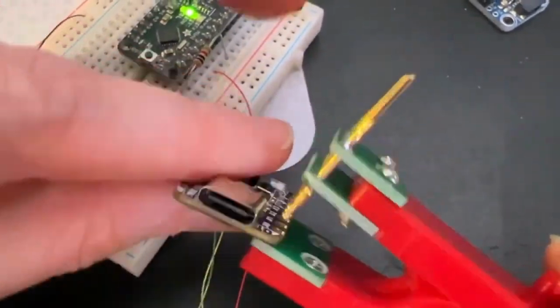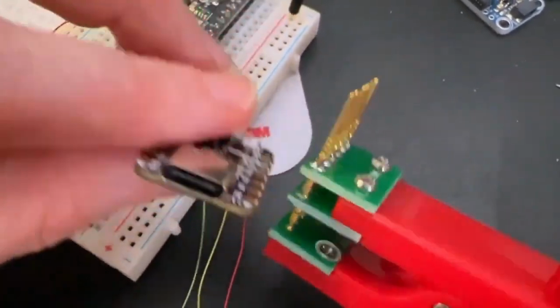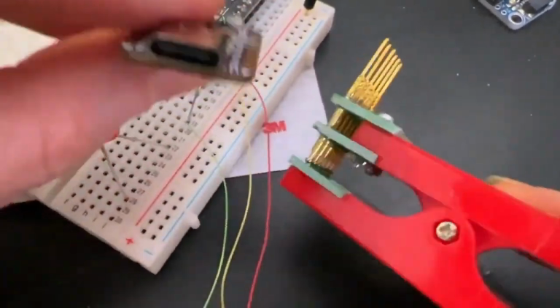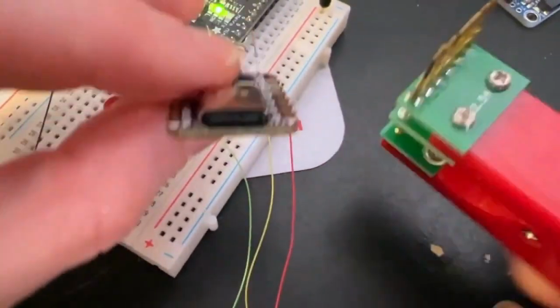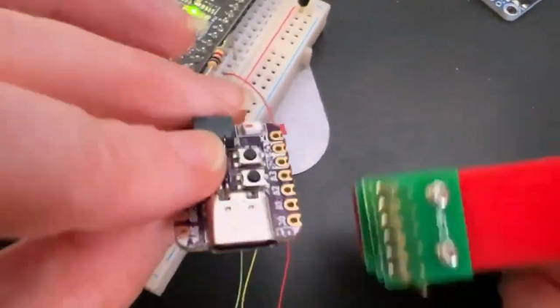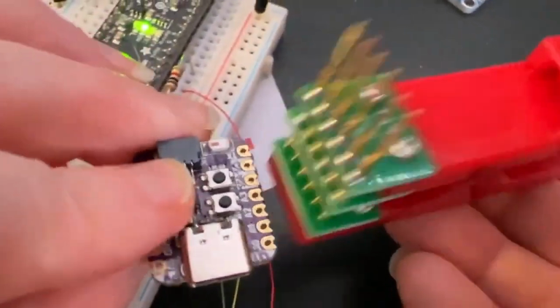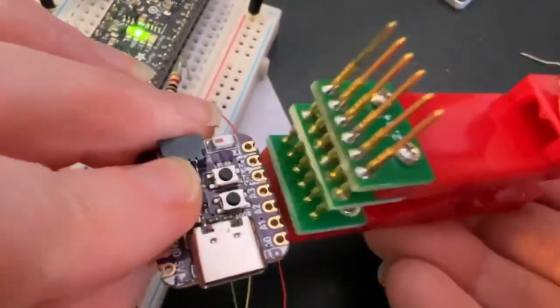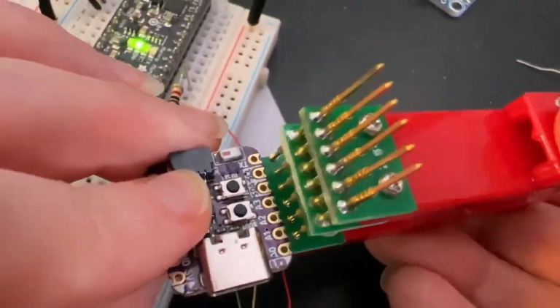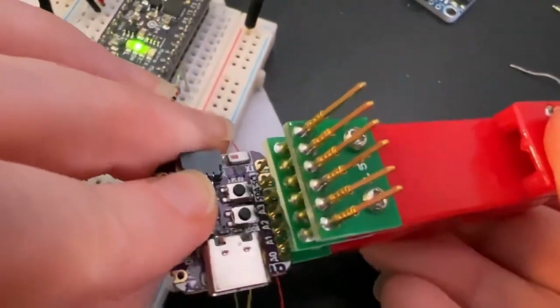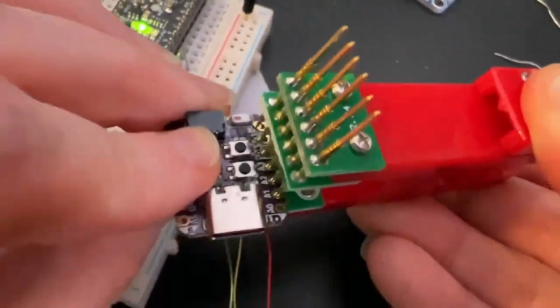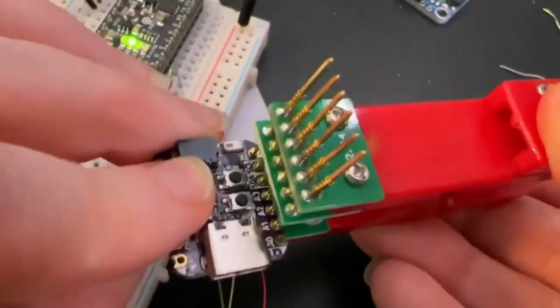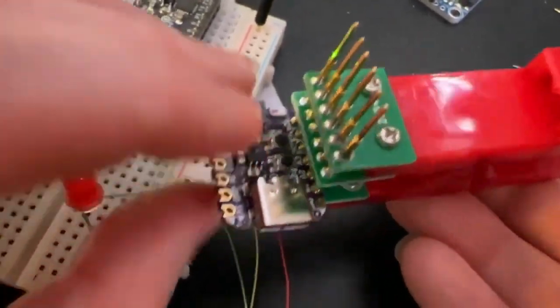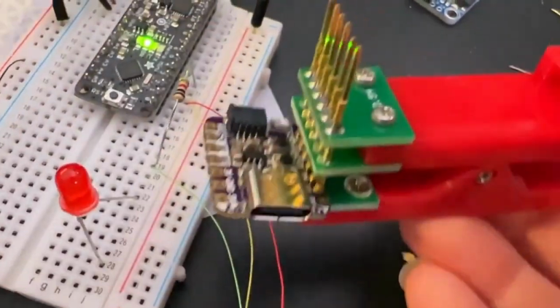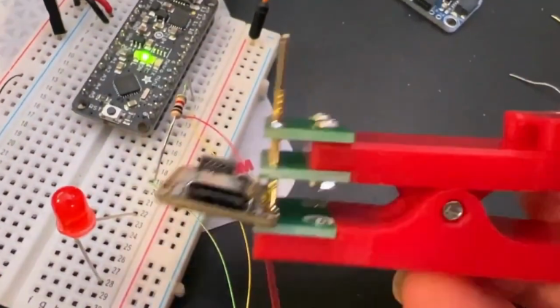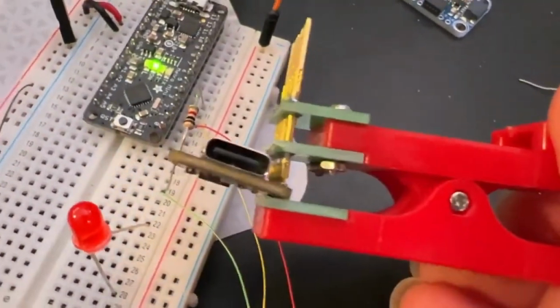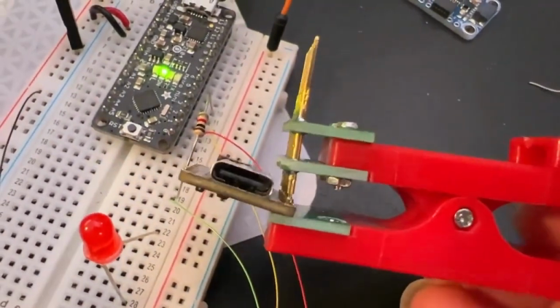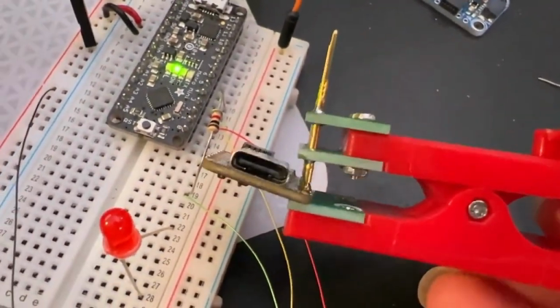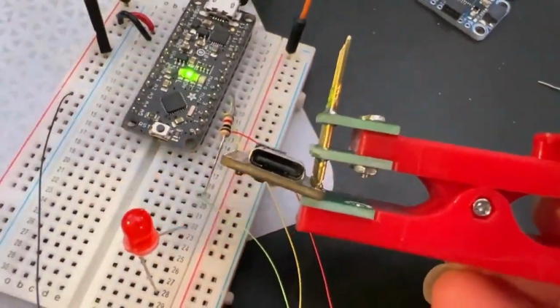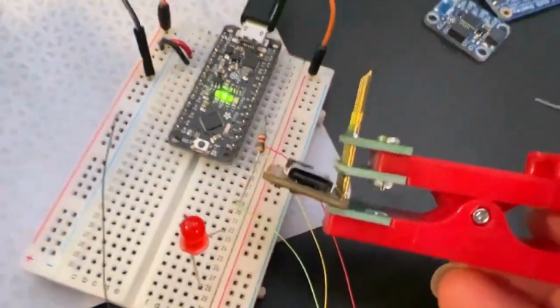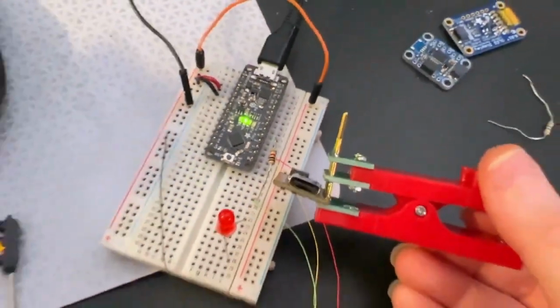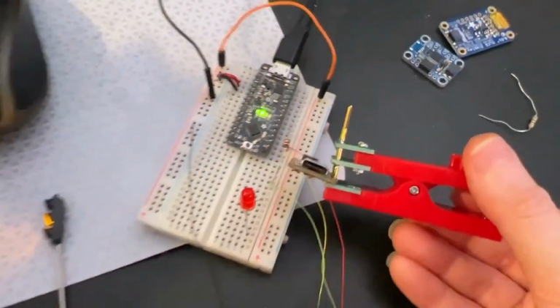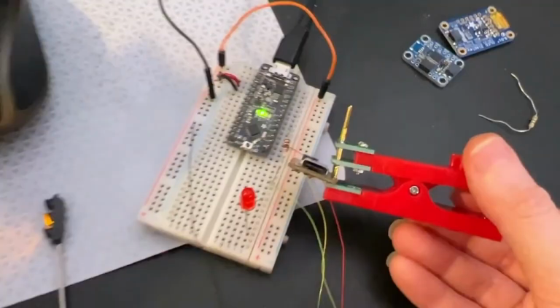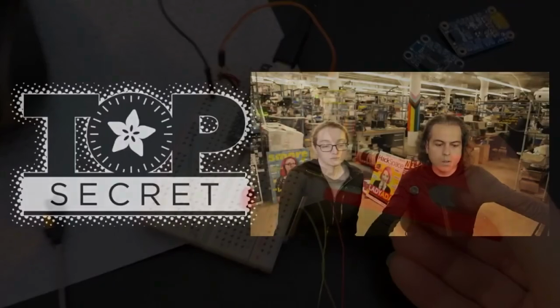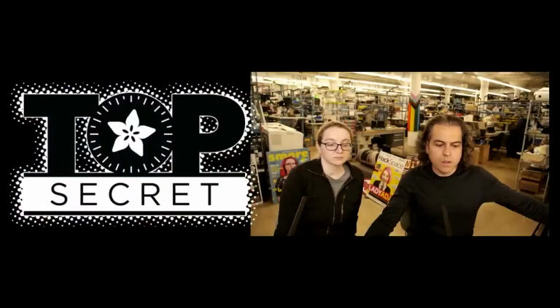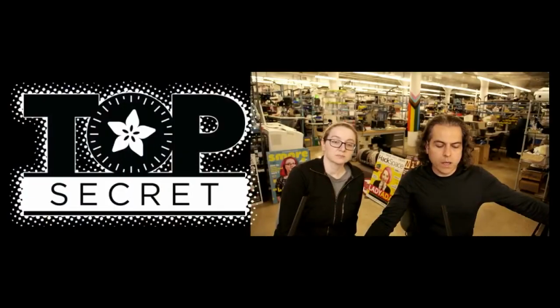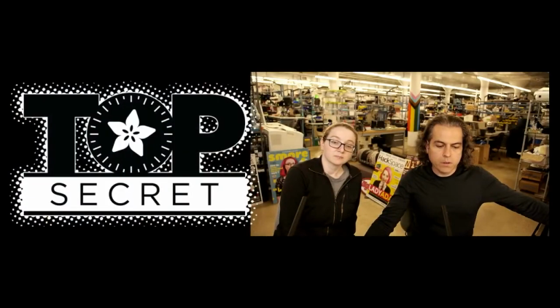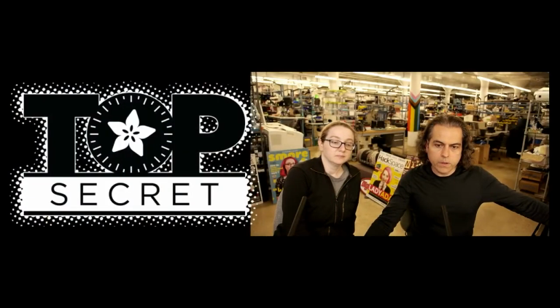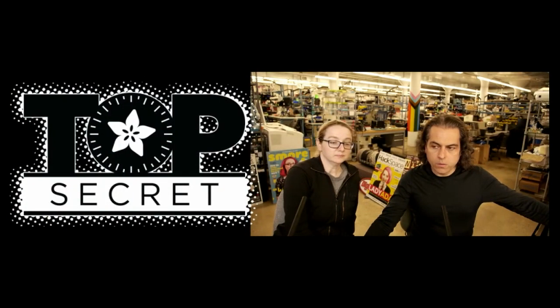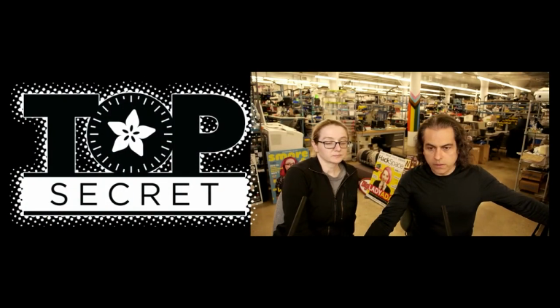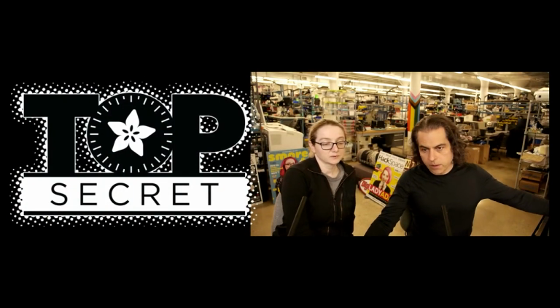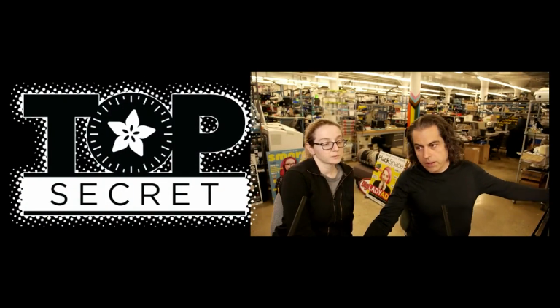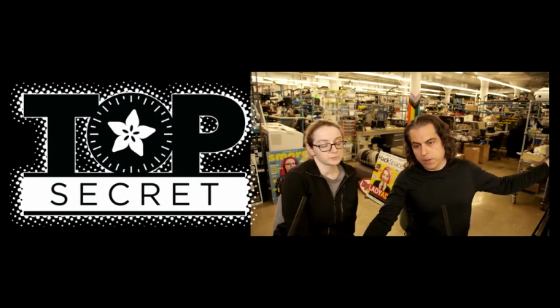I also got this interesting test clip, which is 0.1 inch spacing — you just clip it on. Very handy, maybe for debugging or programming.